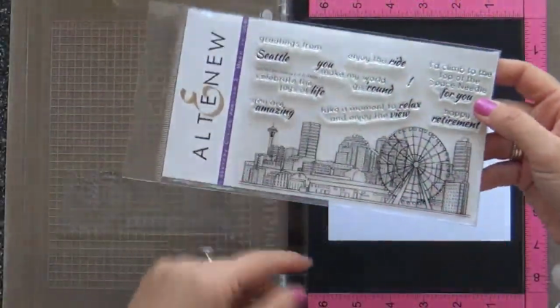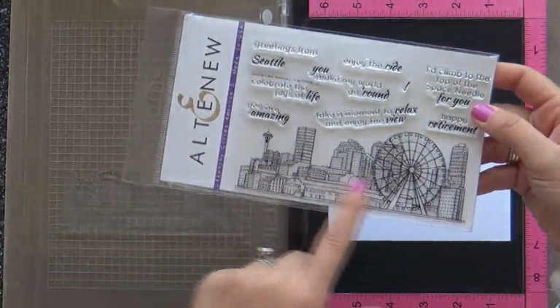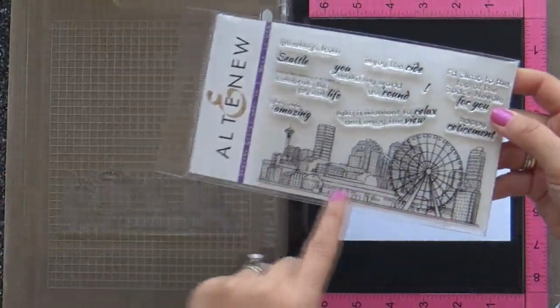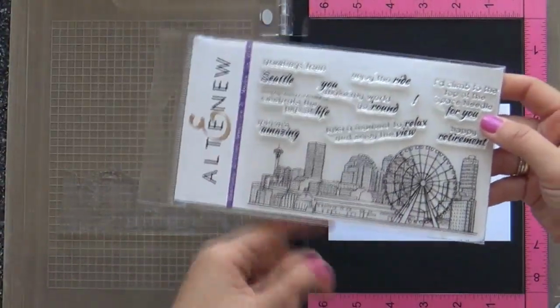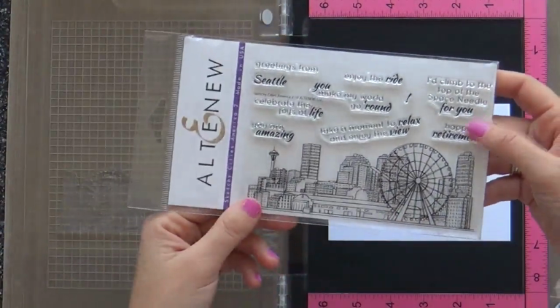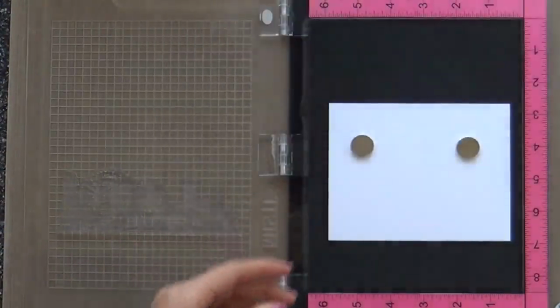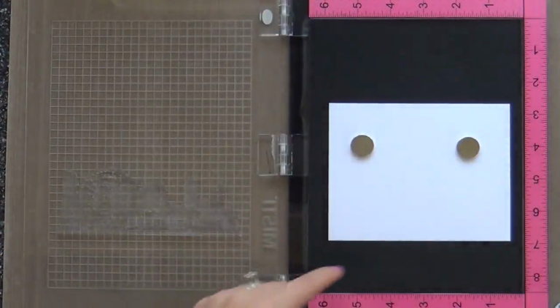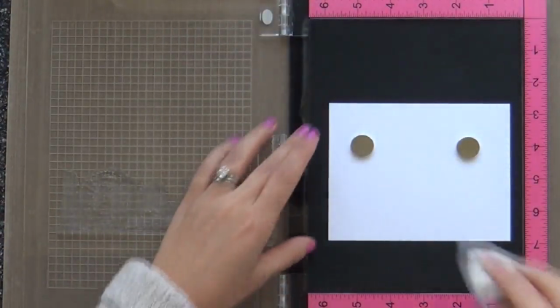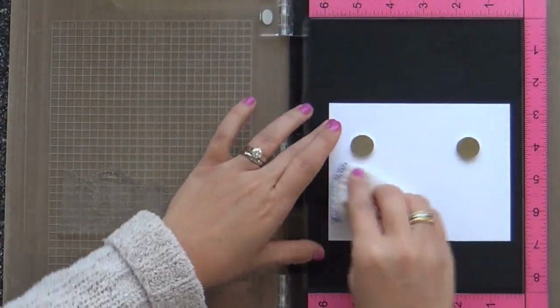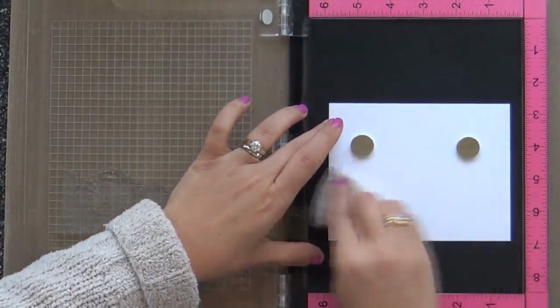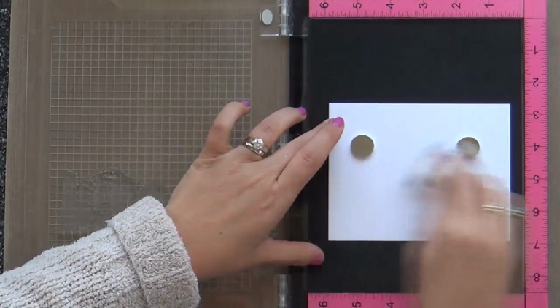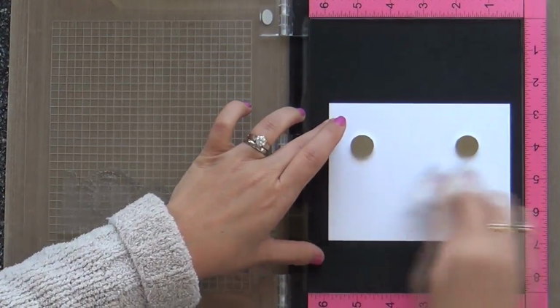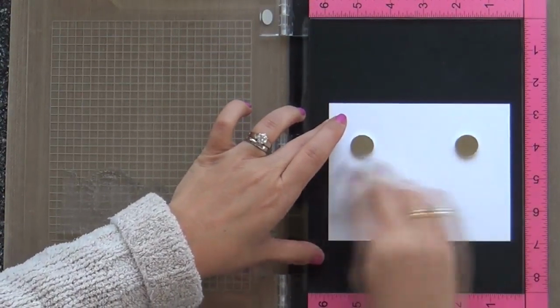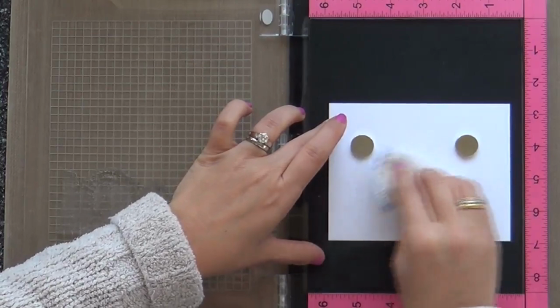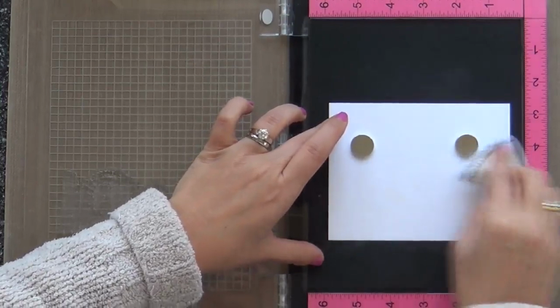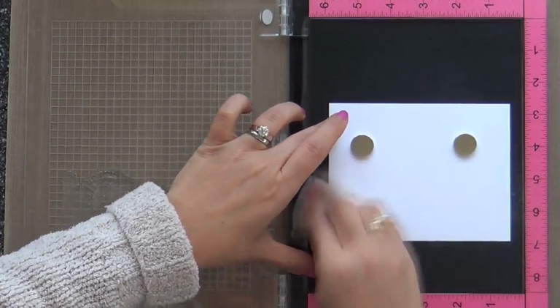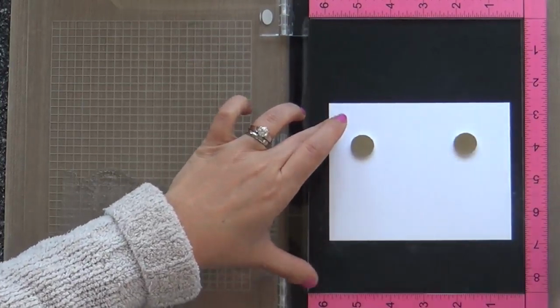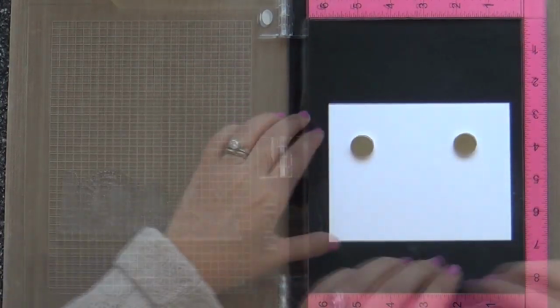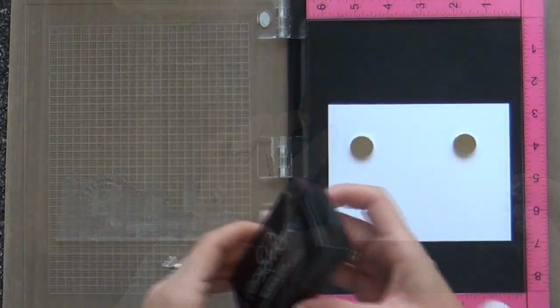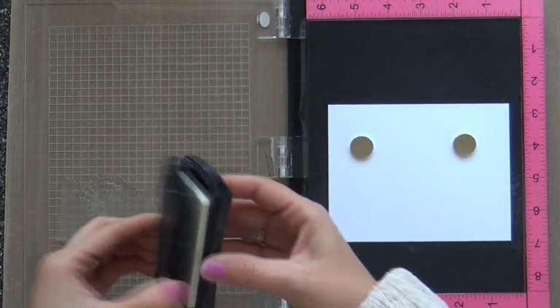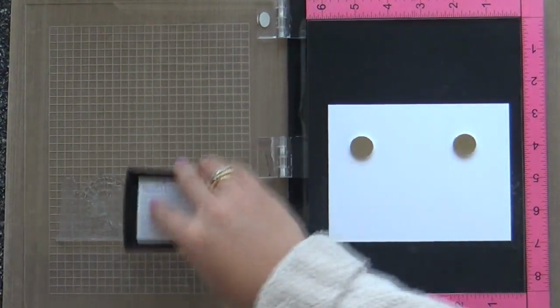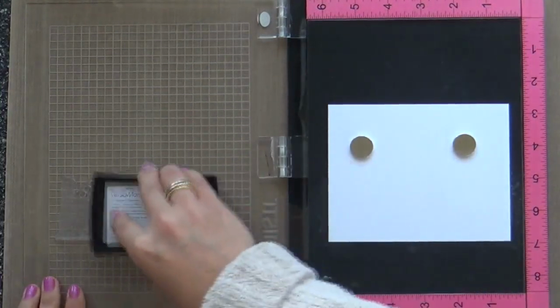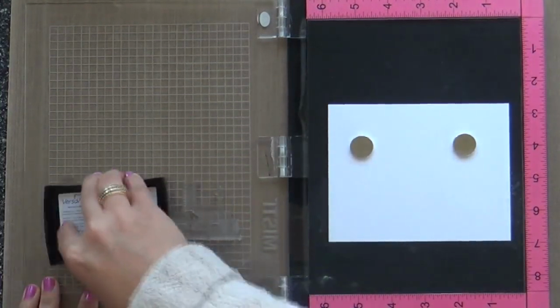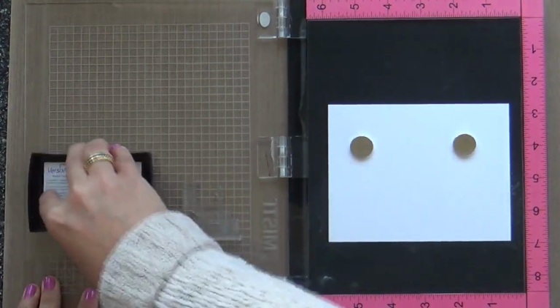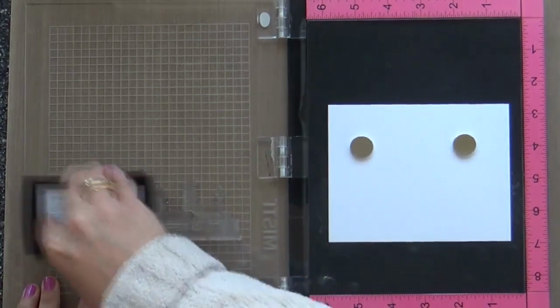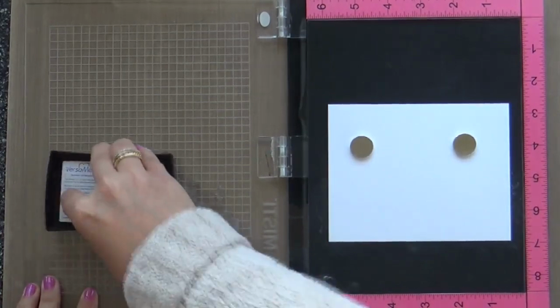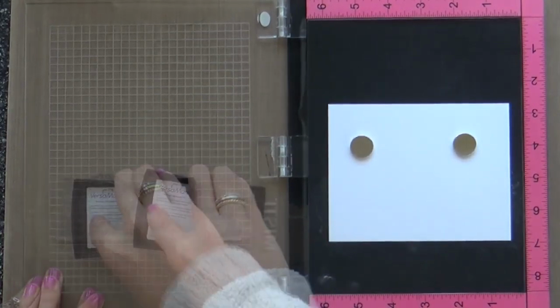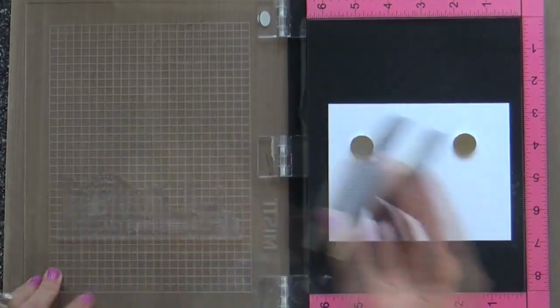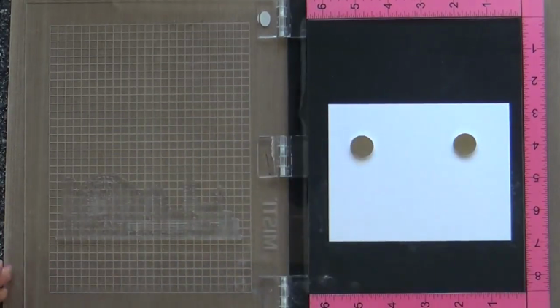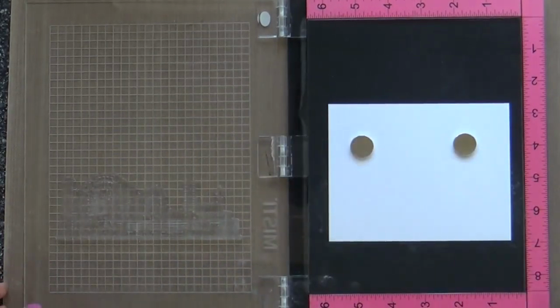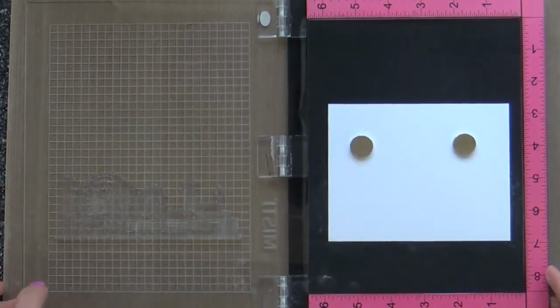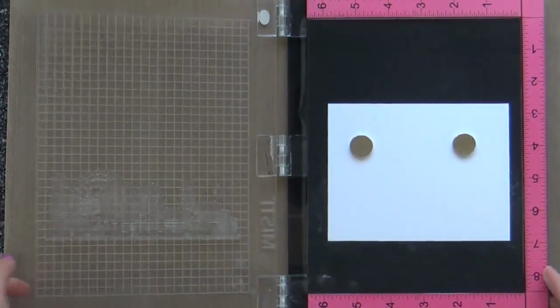I'm starting with the Sketchy Cities America 2 stamp set, and it's got this beautiful Seattle skyline in it, which I love. I've never been to Seattle, but I do love the skyline. I'd love to go there someday.